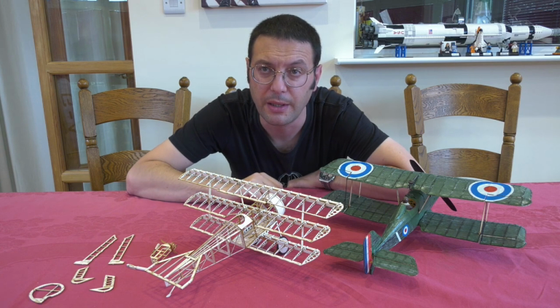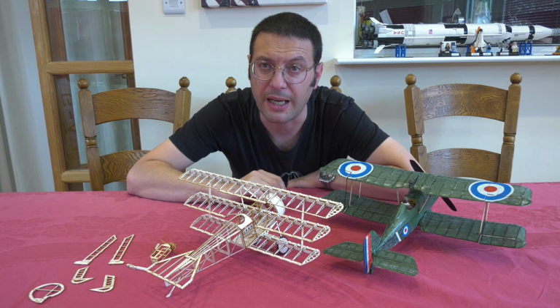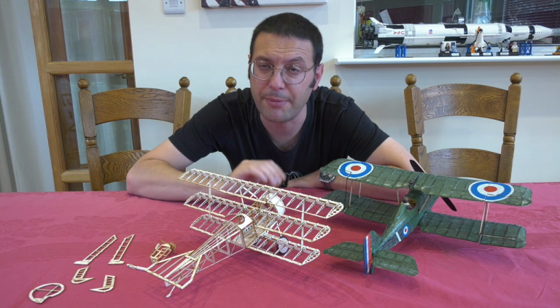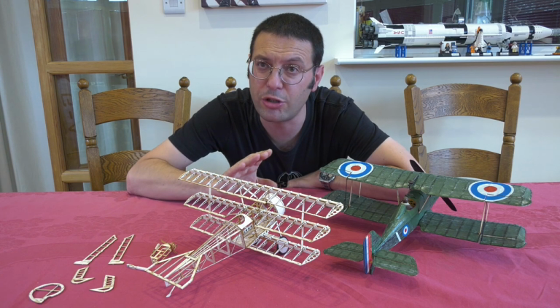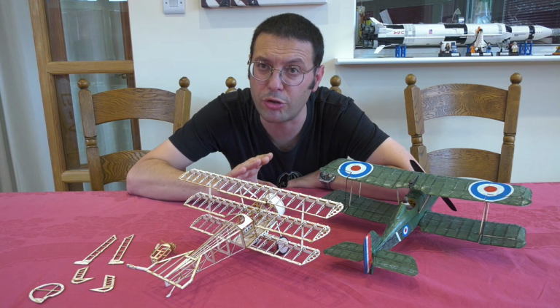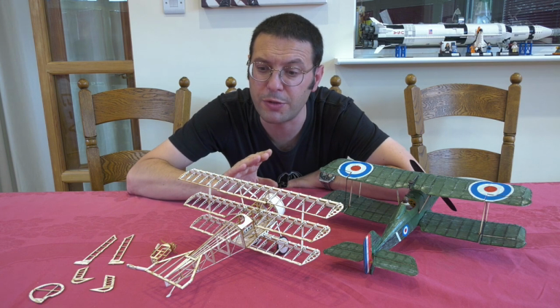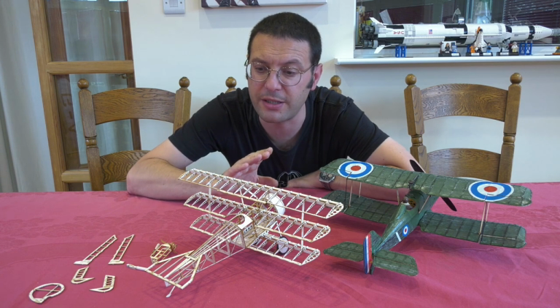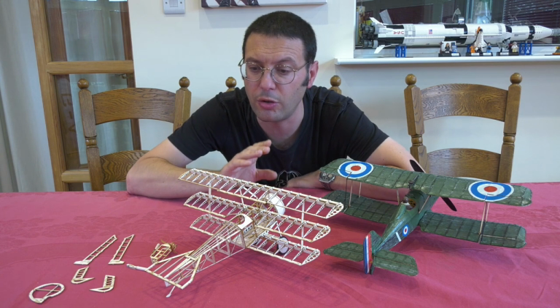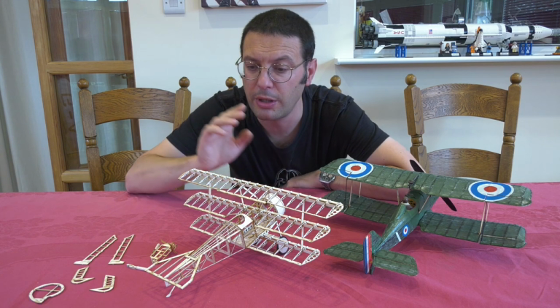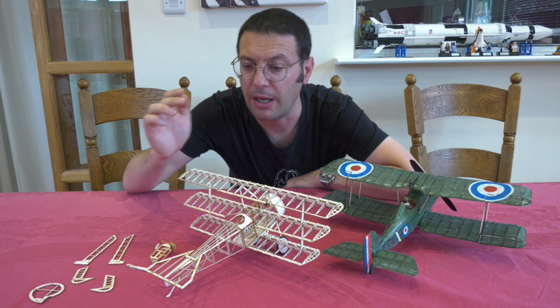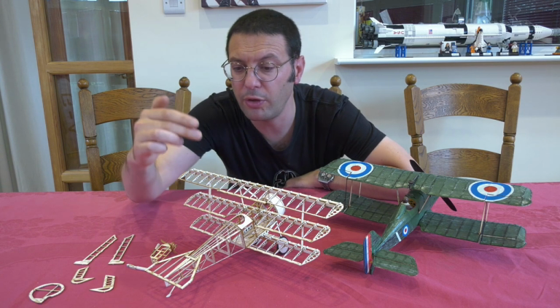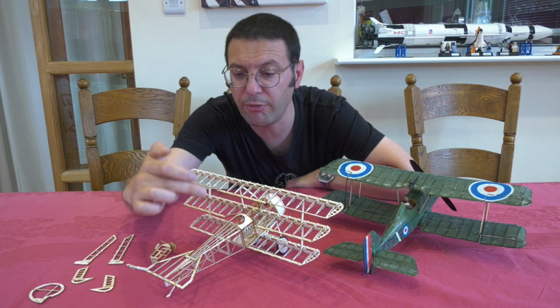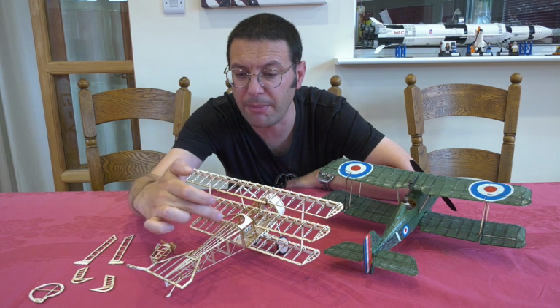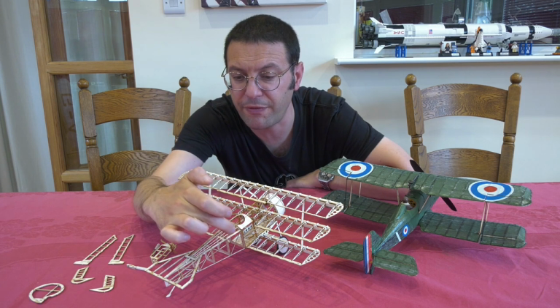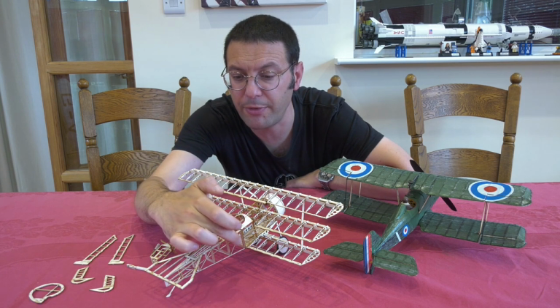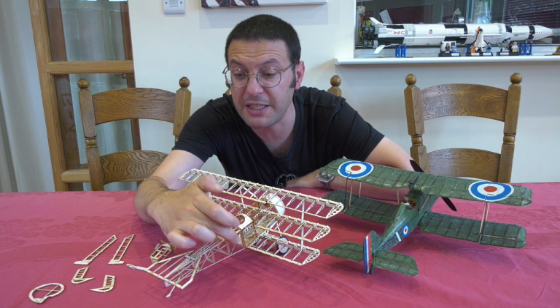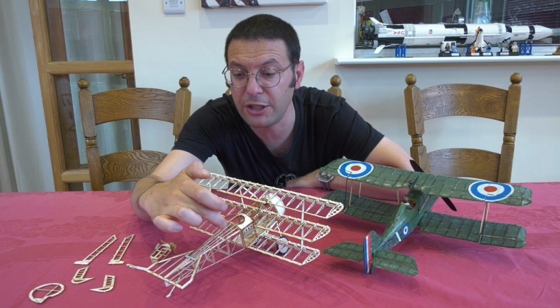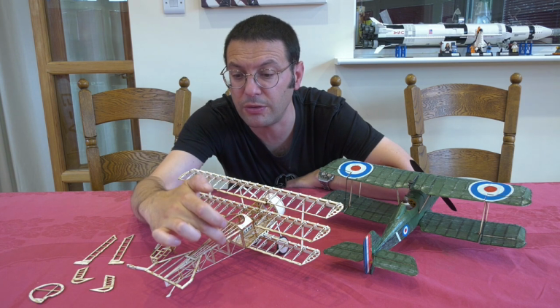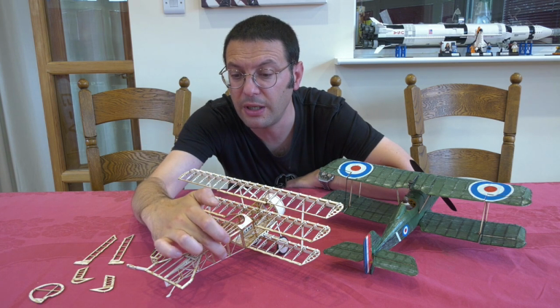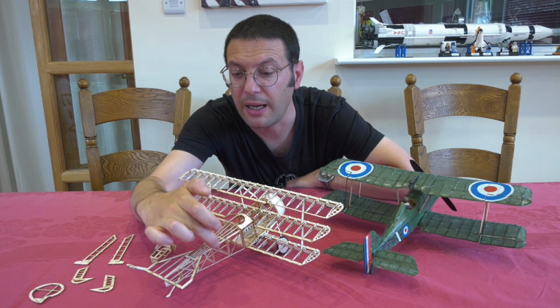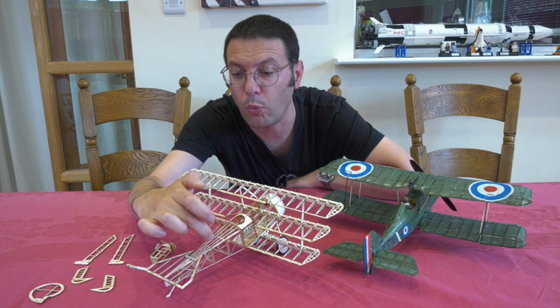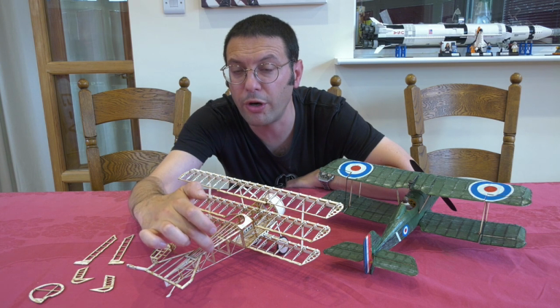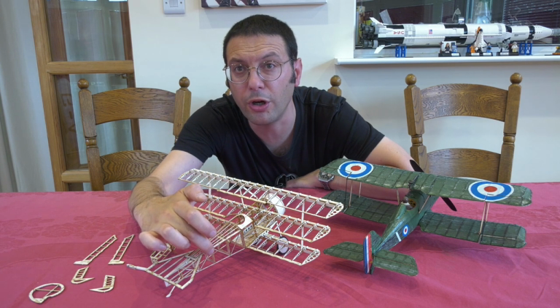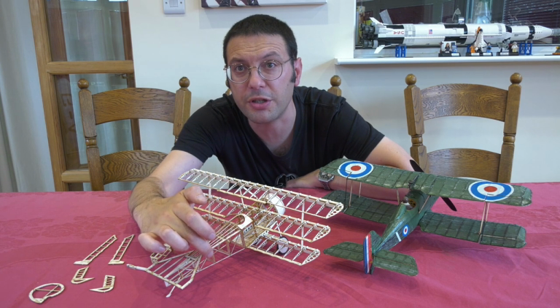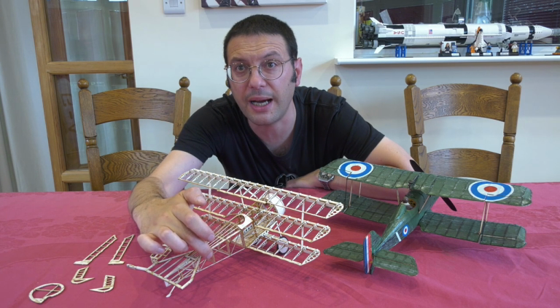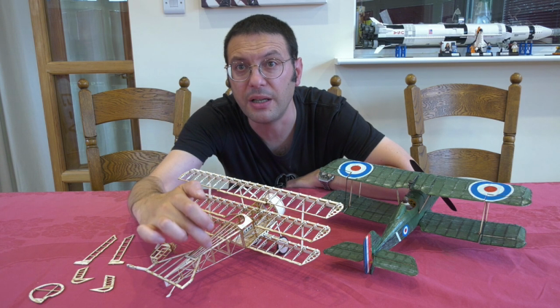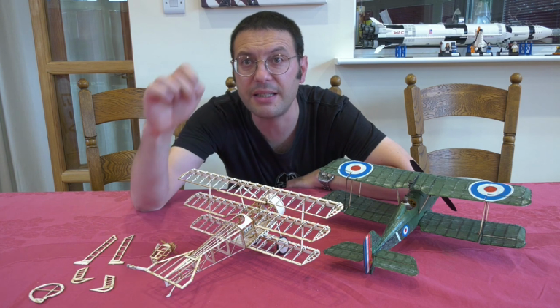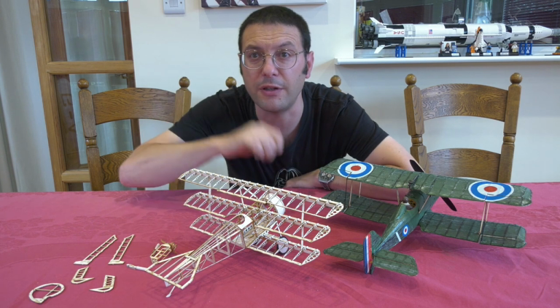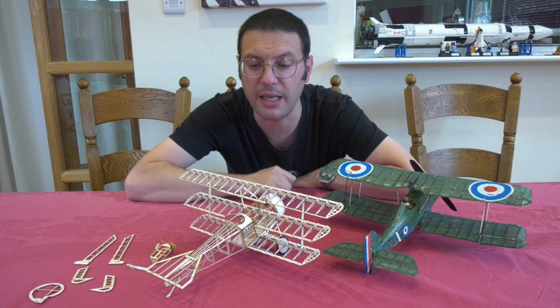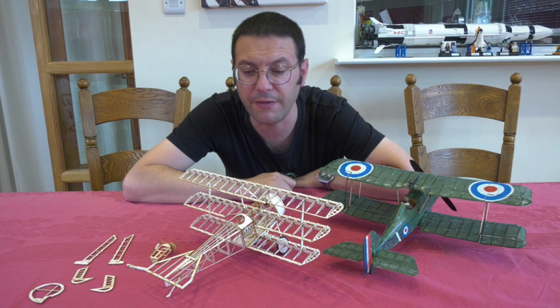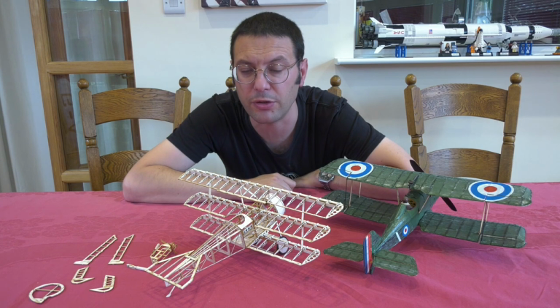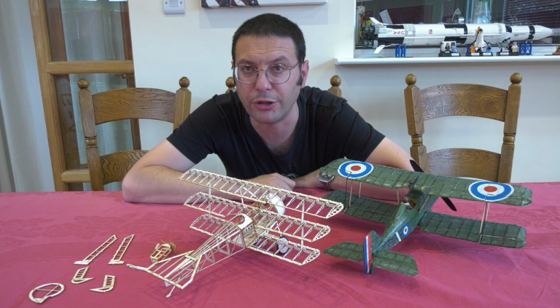I kept to the instructions as best I could, and the only thing I really modified were some additional Warren girder style stiffeners in the fuselage.